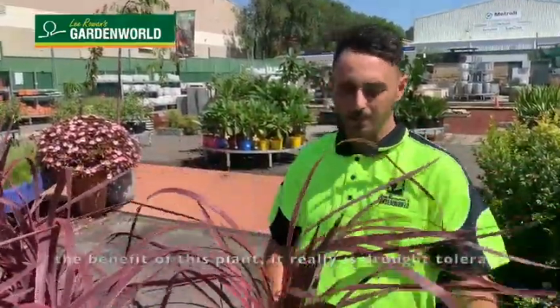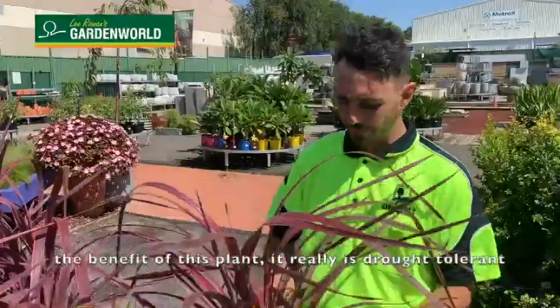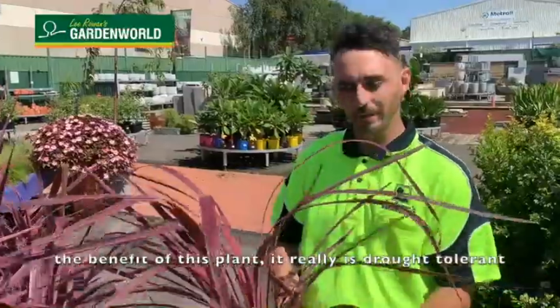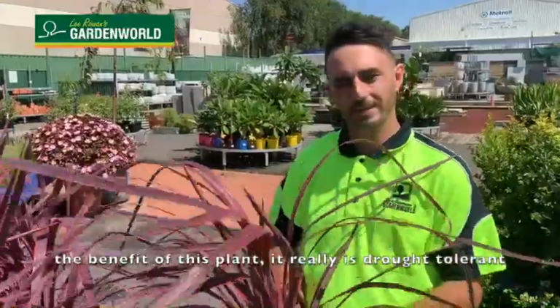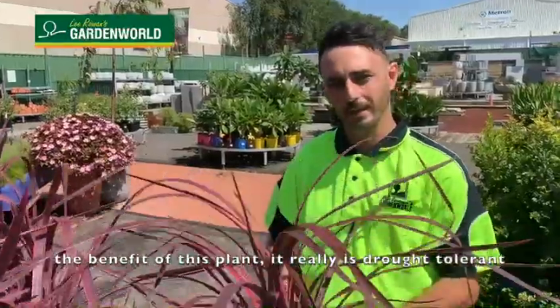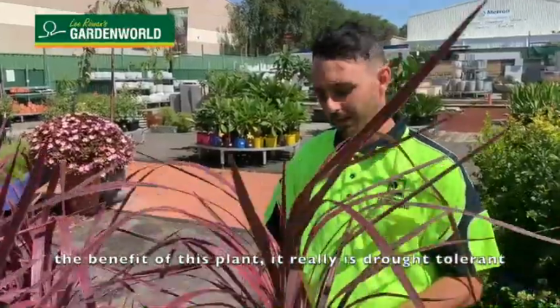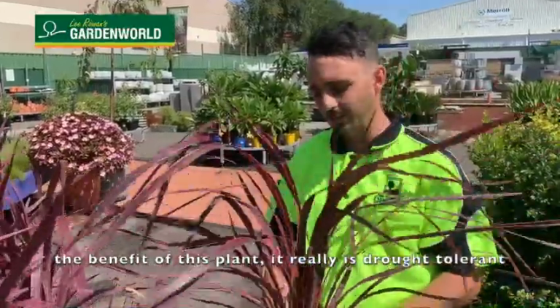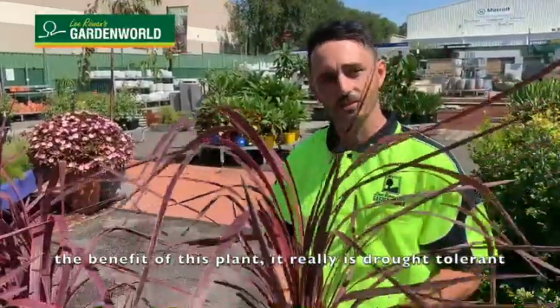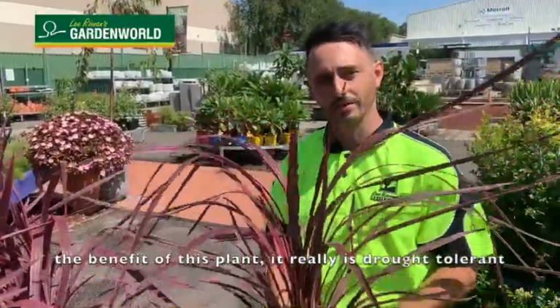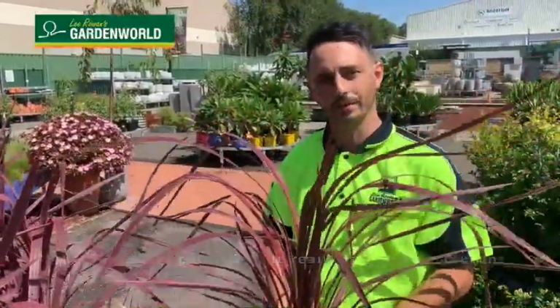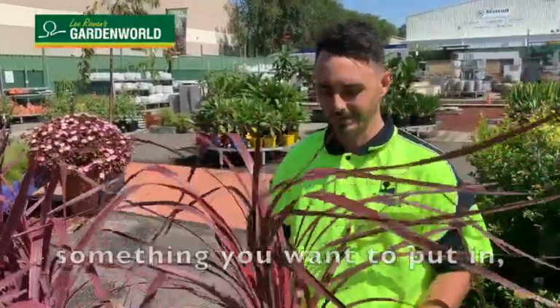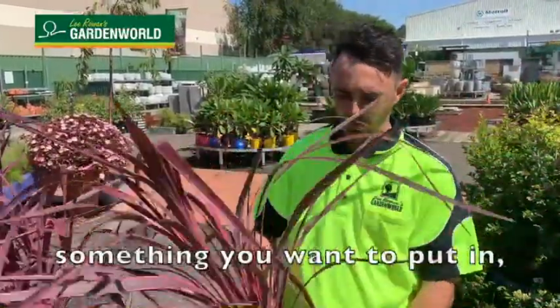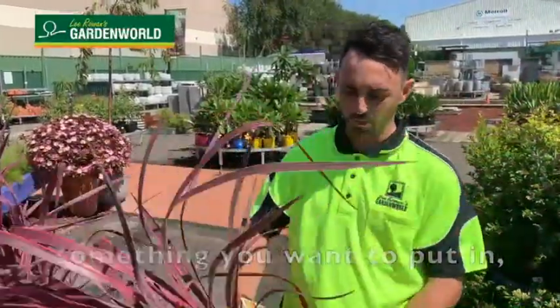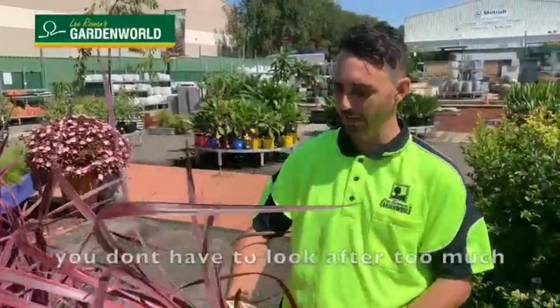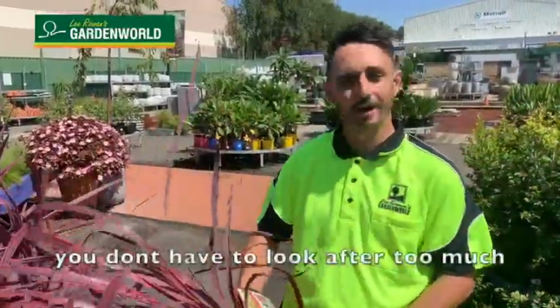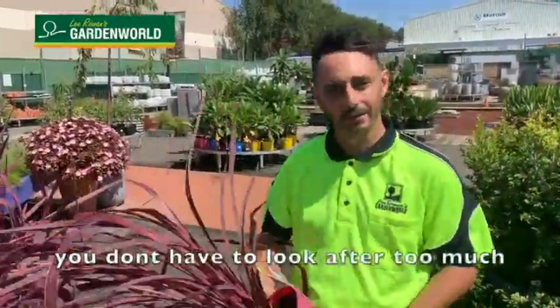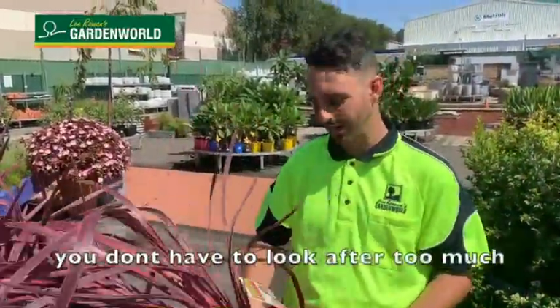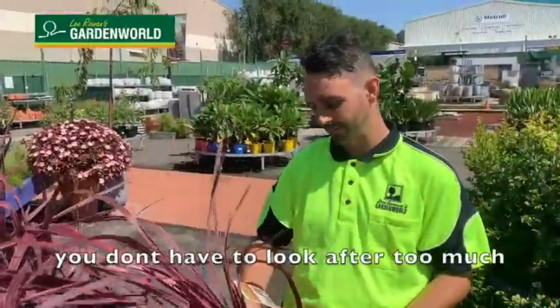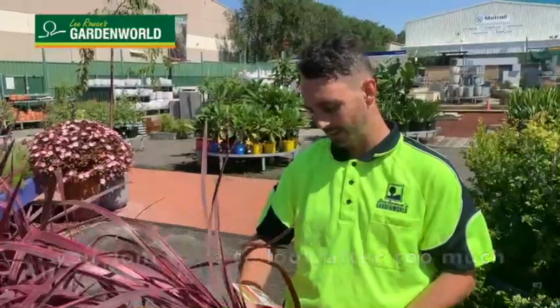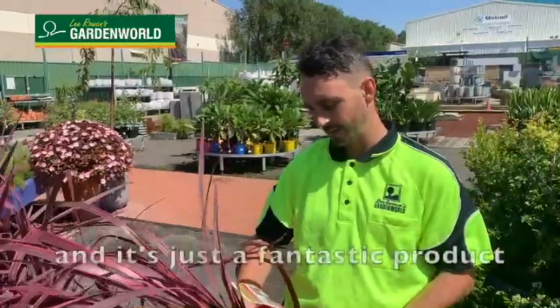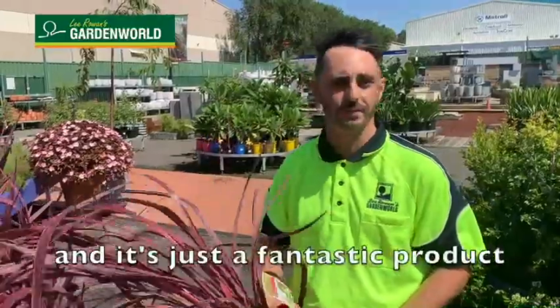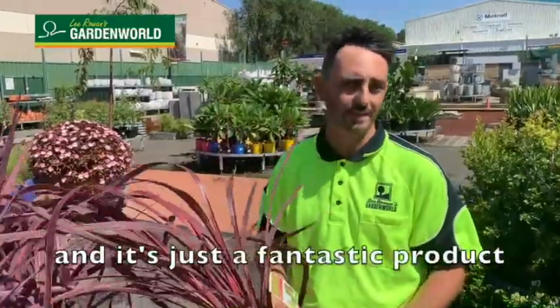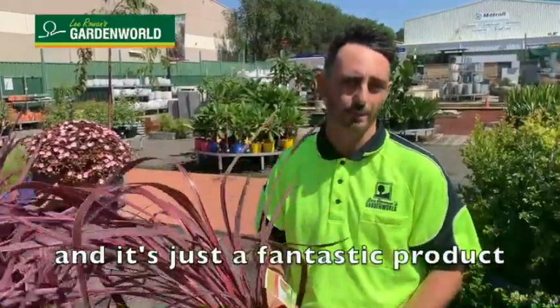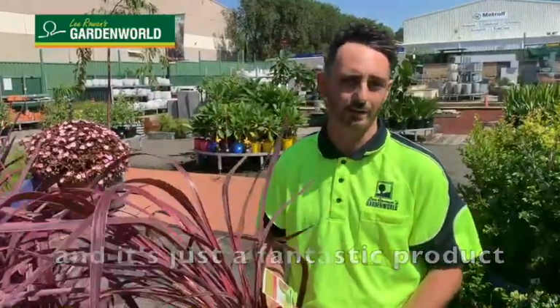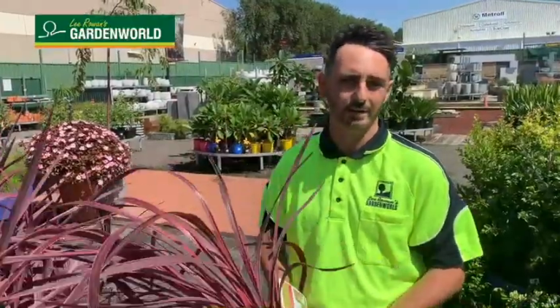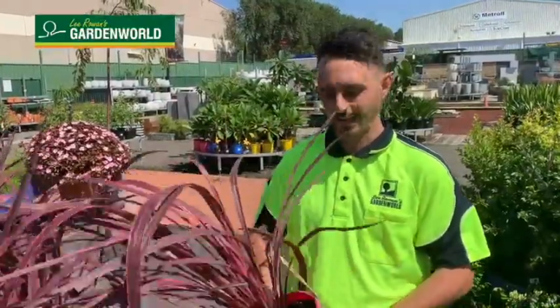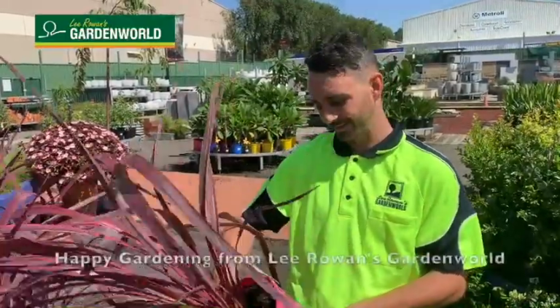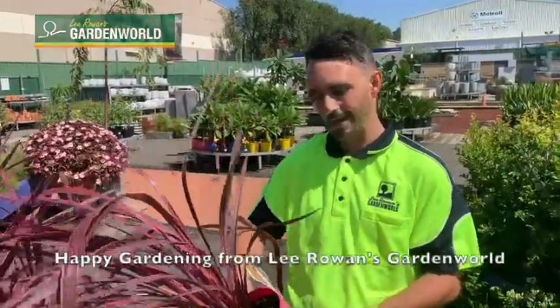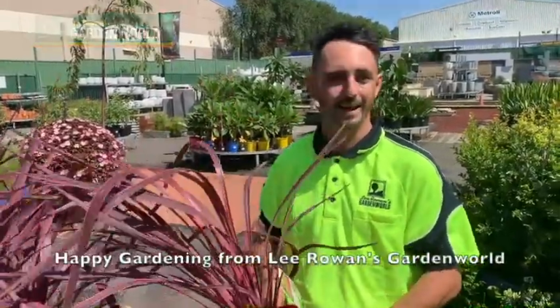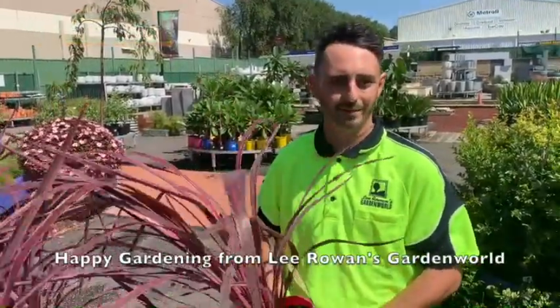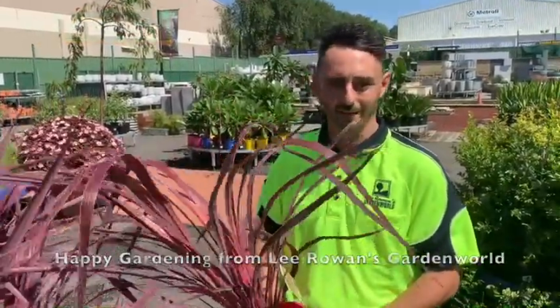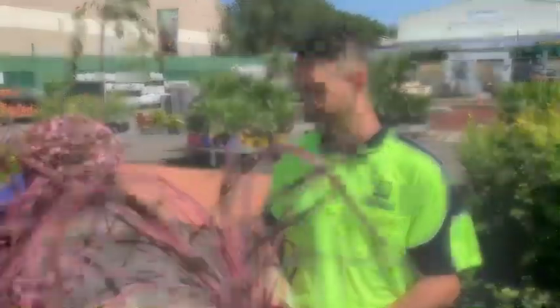The benefit of this plant is that it really is drought tolerant. It's something that you want to put in, you don't have to look after too much, and it's just a fantastic product. Happy gardening from Lee Rowan's Garden.